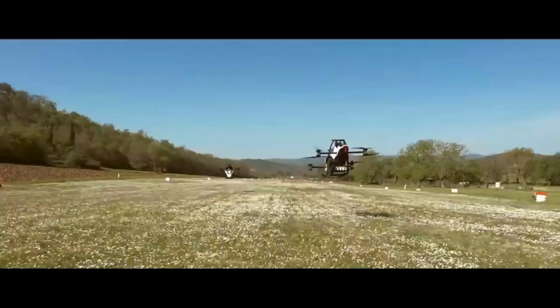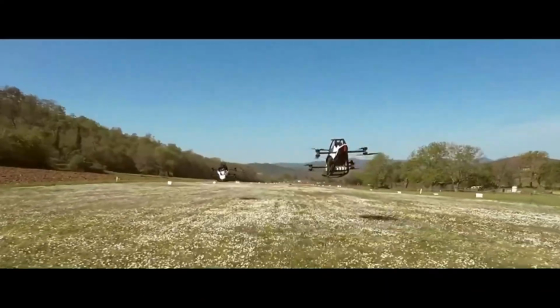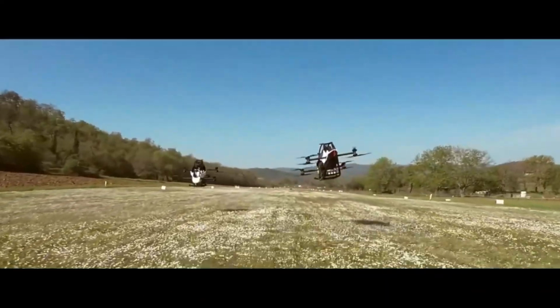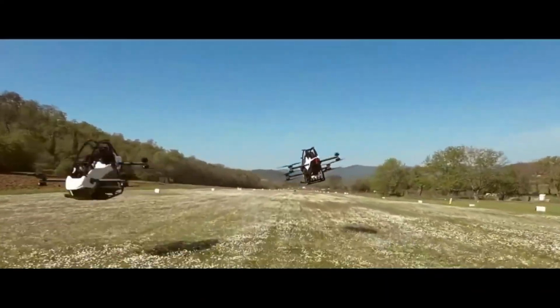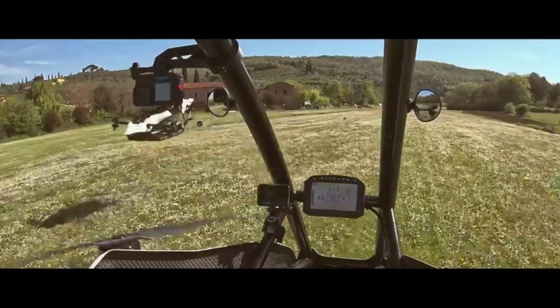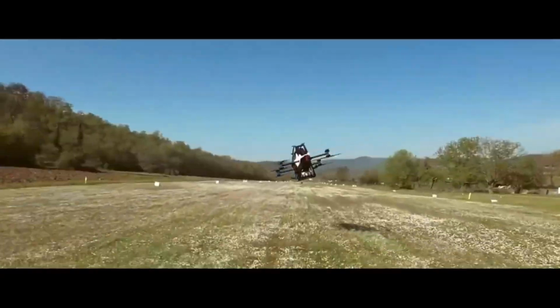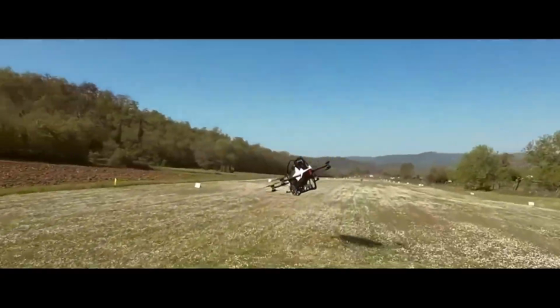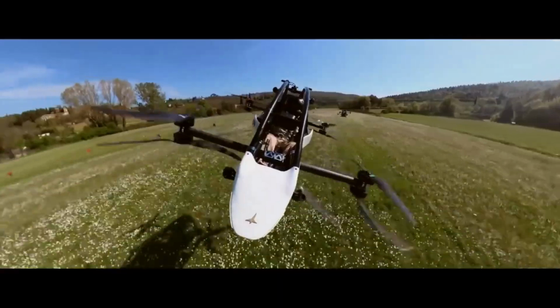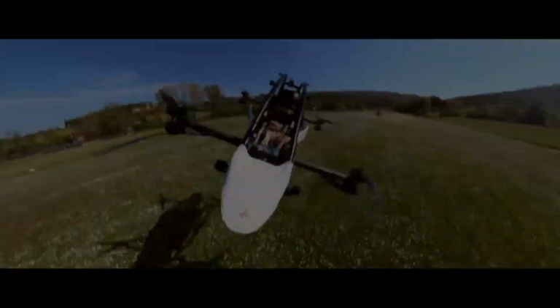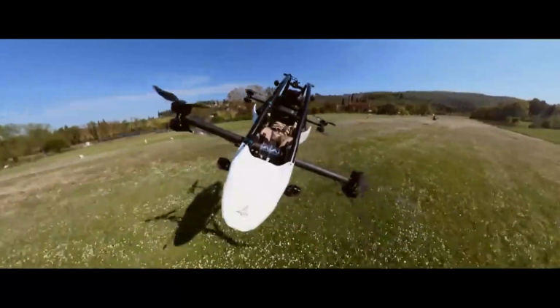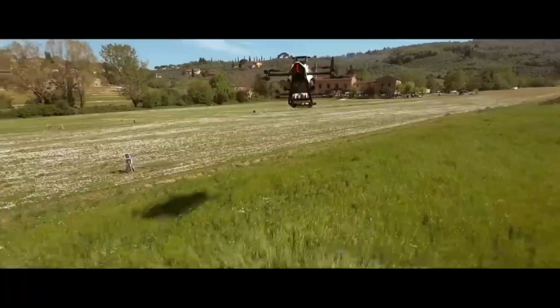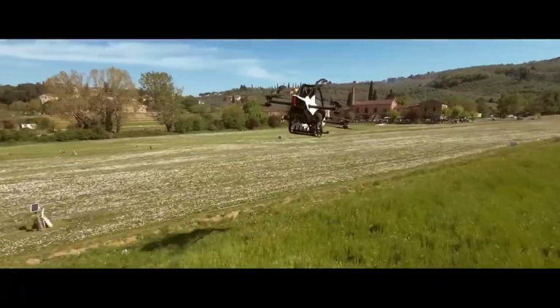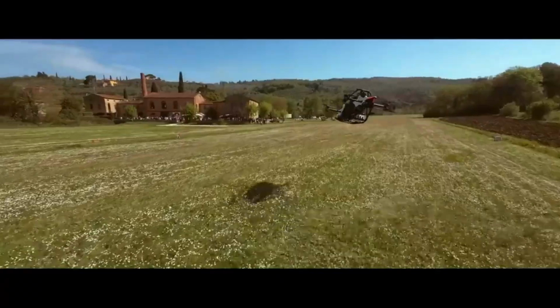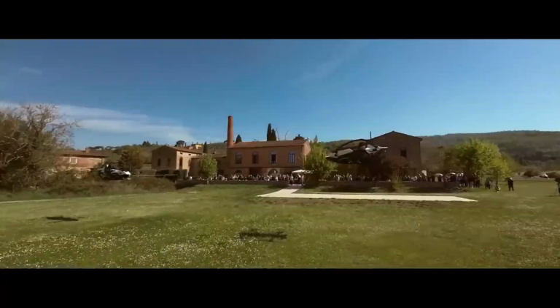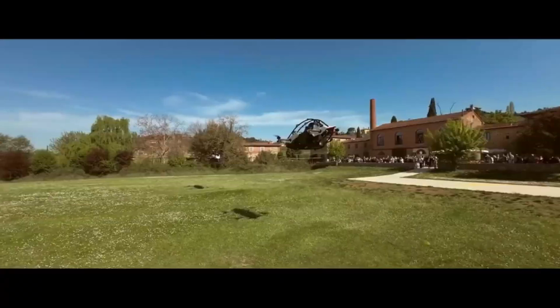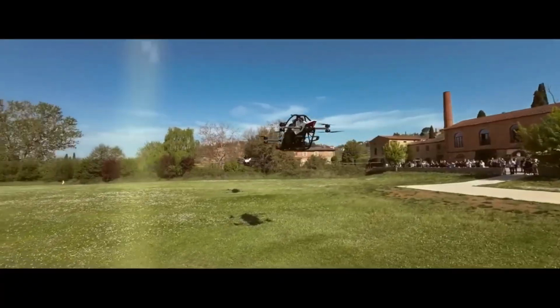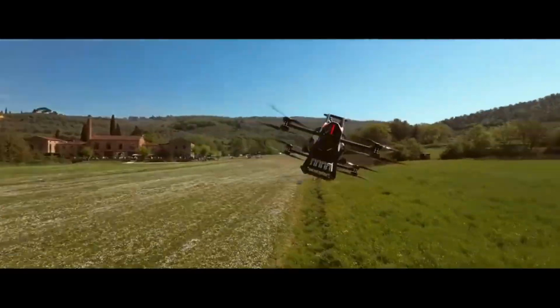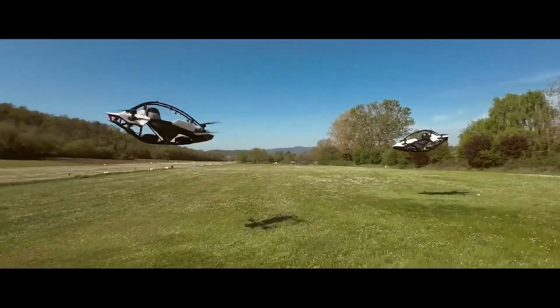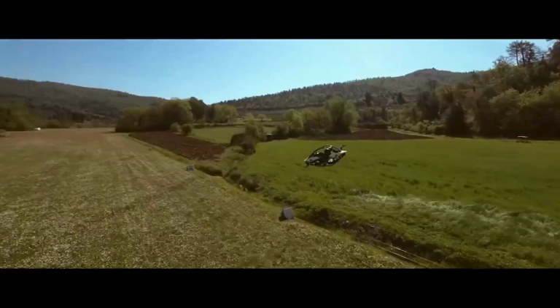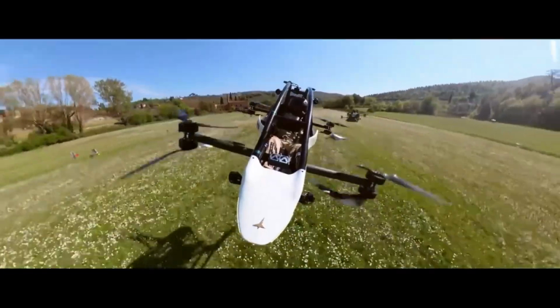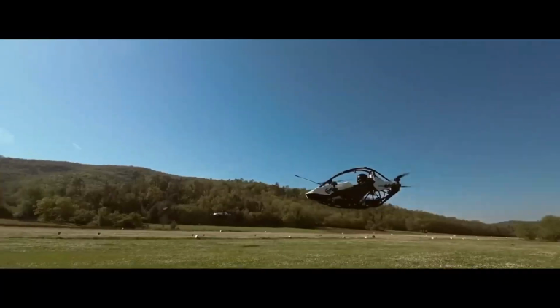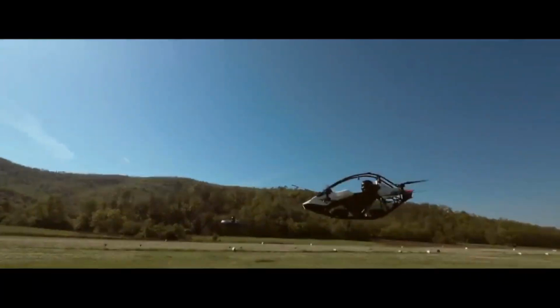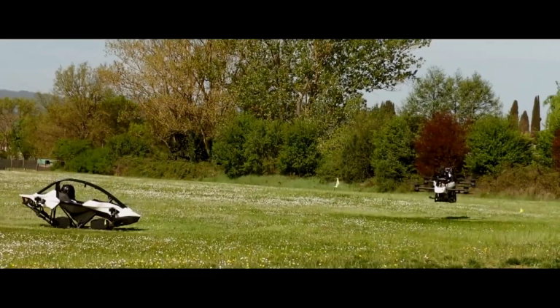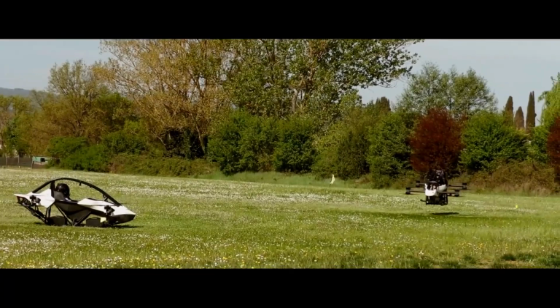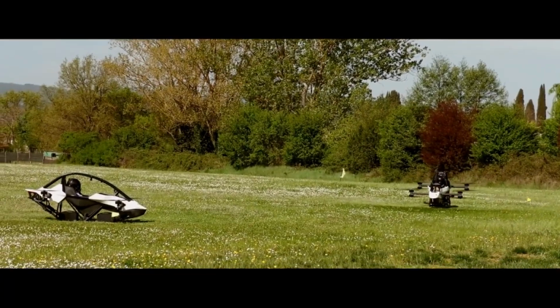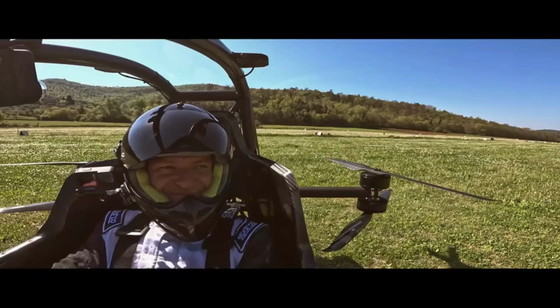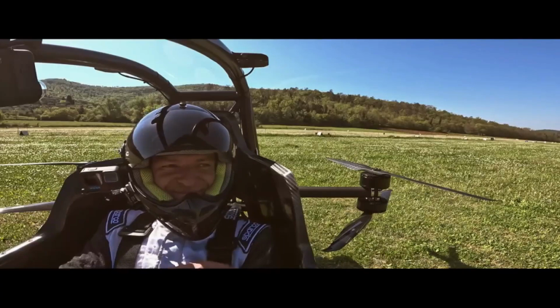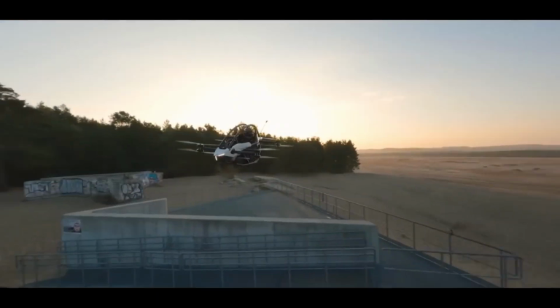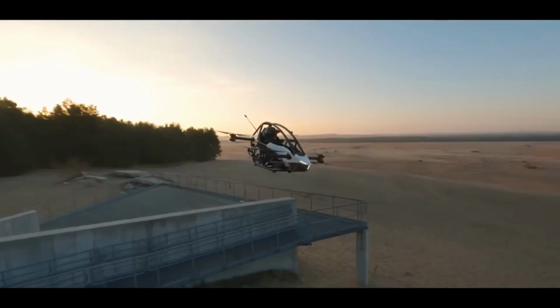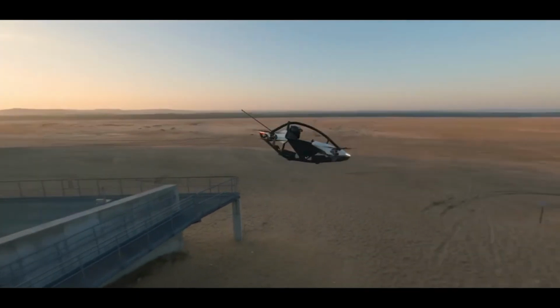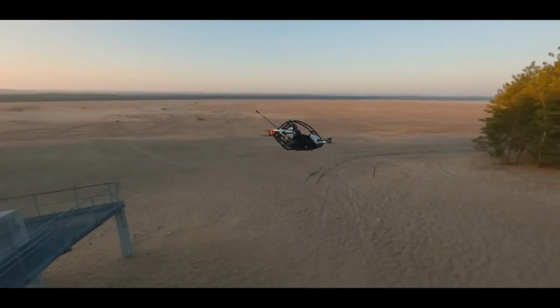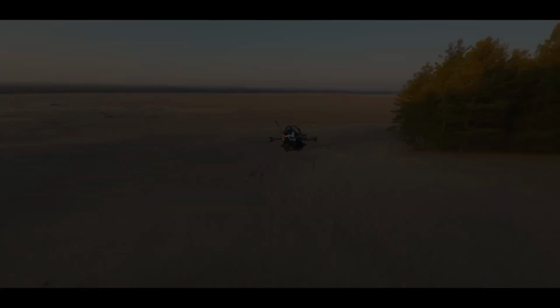Designed by Jetson Aero, the Jetson One is an electric vertical takeoff and landing vehicle, or EVTOL, made for individual use. It's lightweight, easy to fly, and designed for anyone who's ever dreamed of taking to the skies.